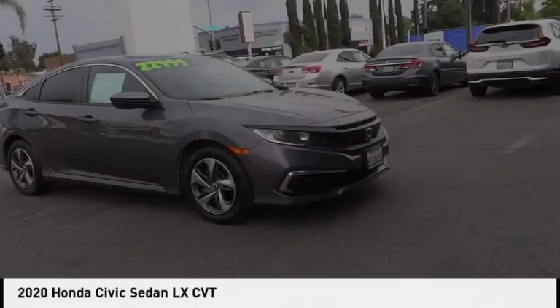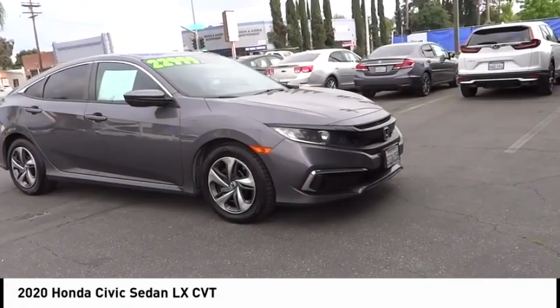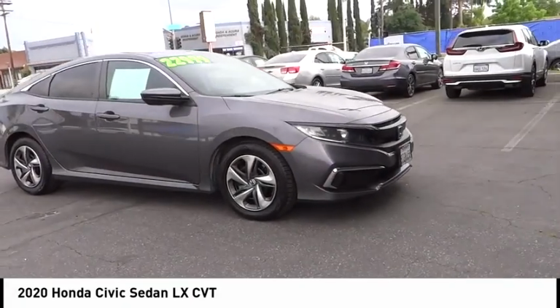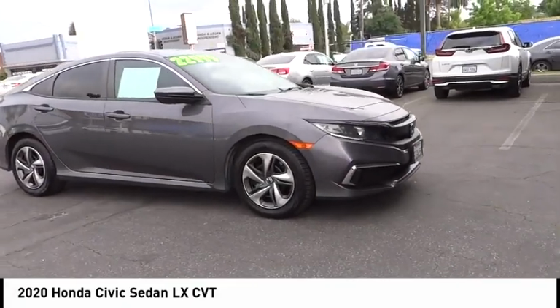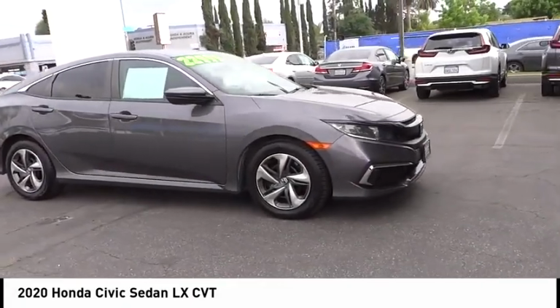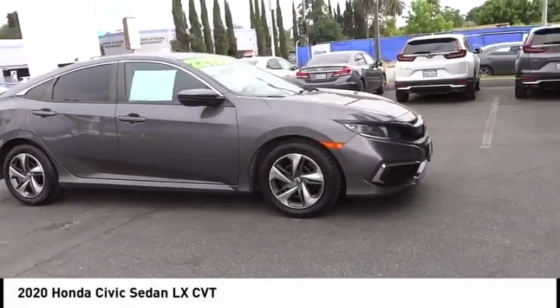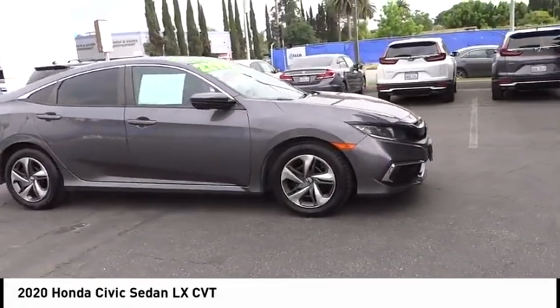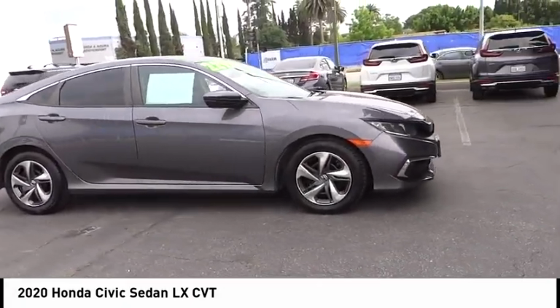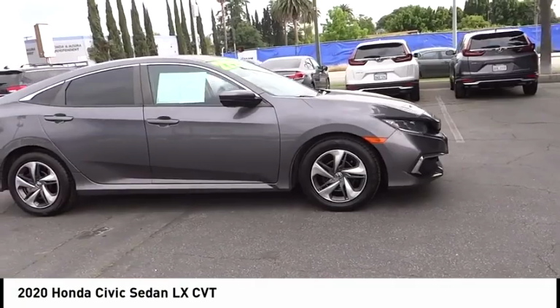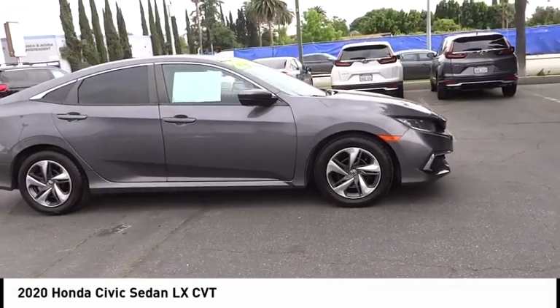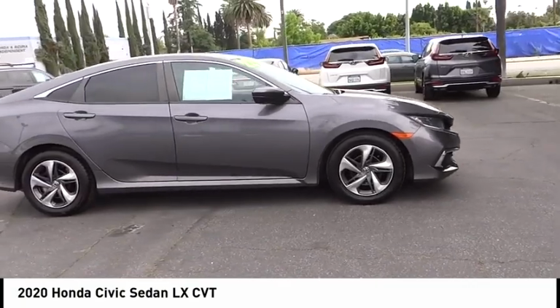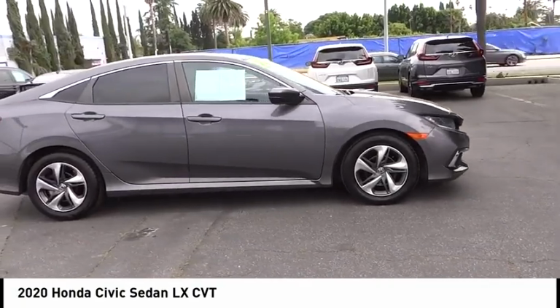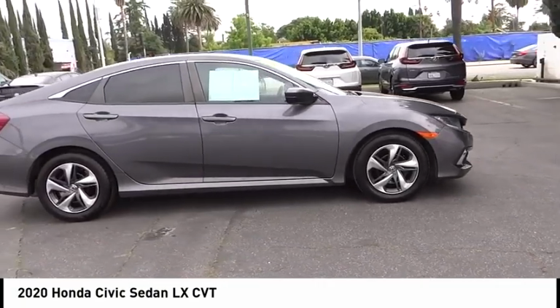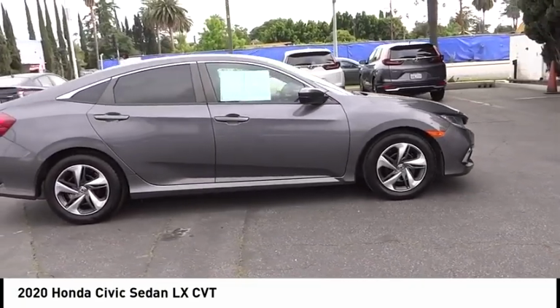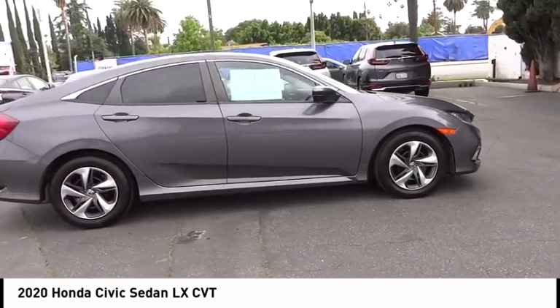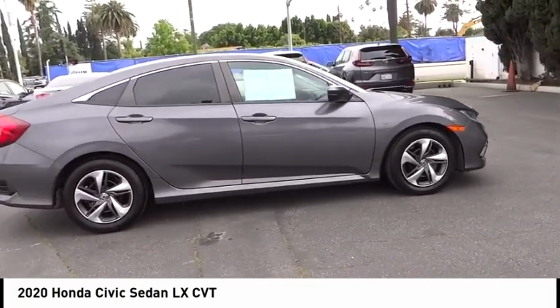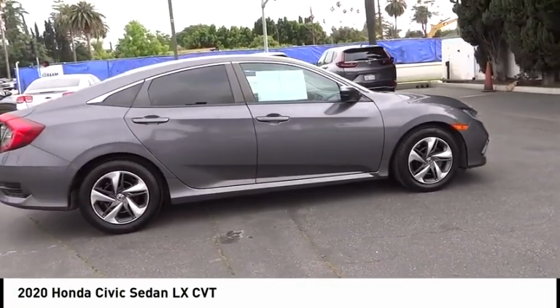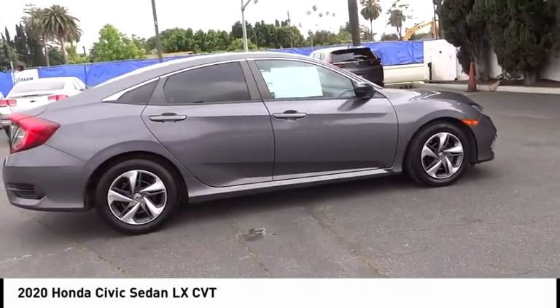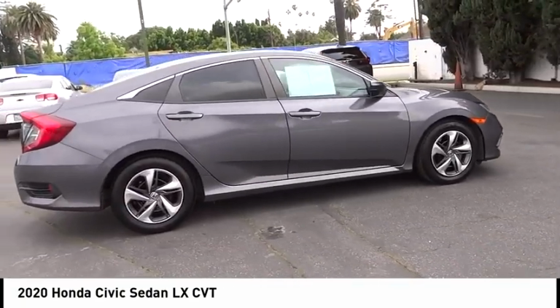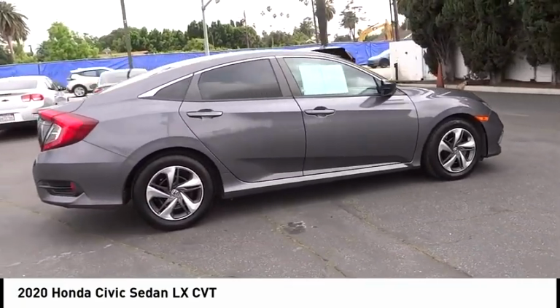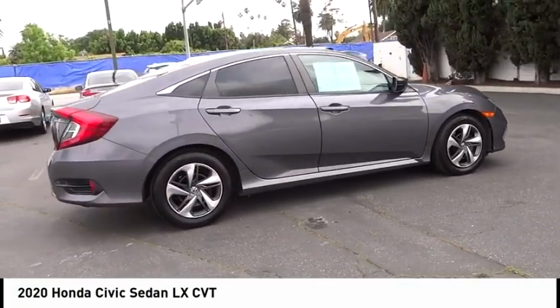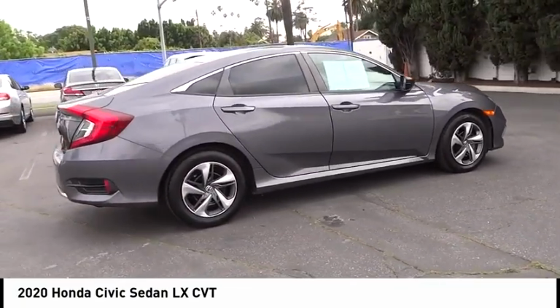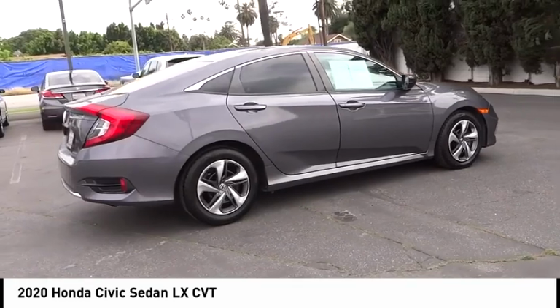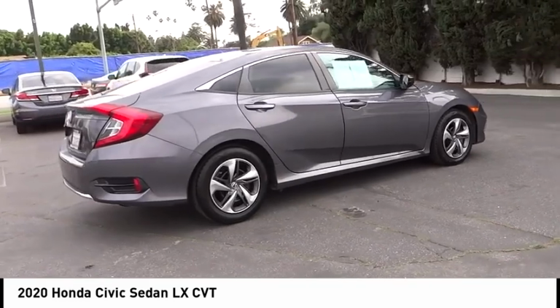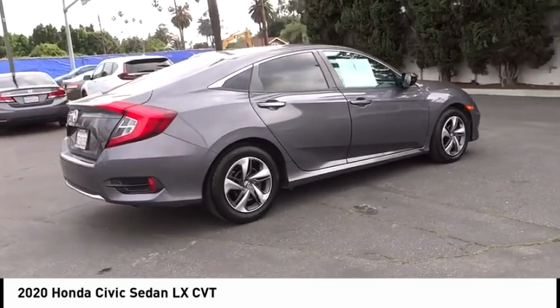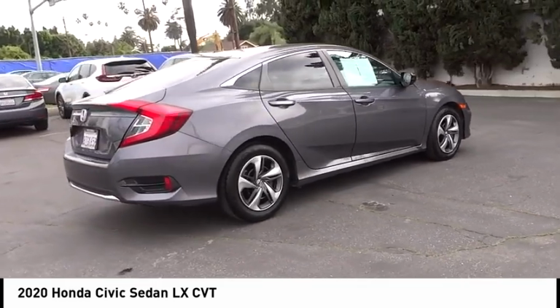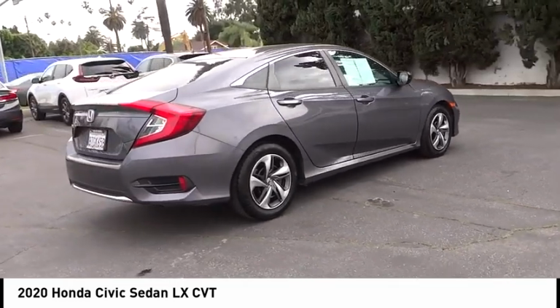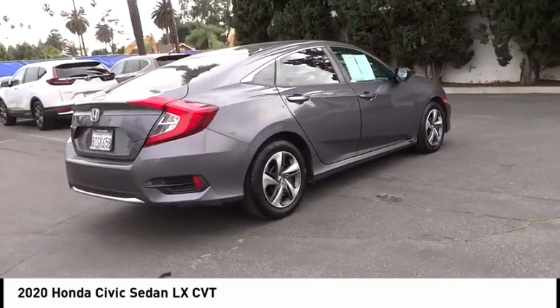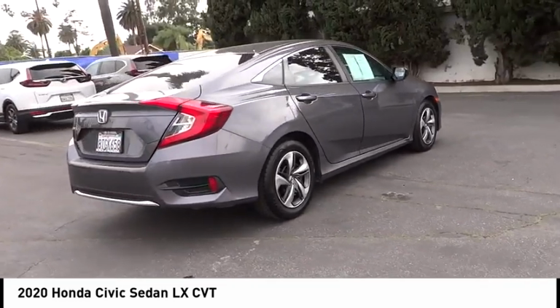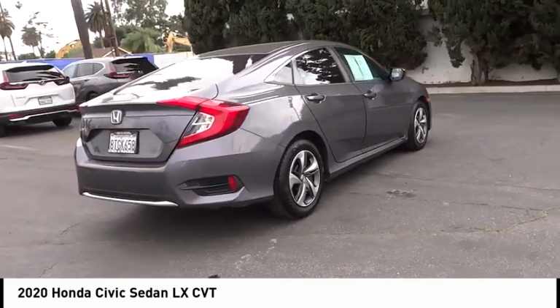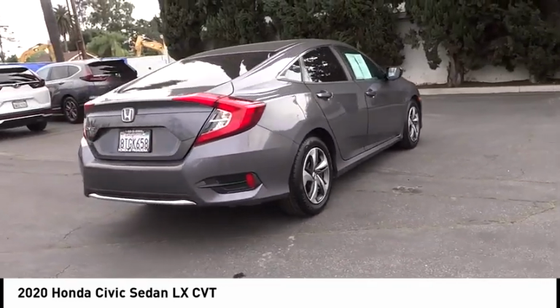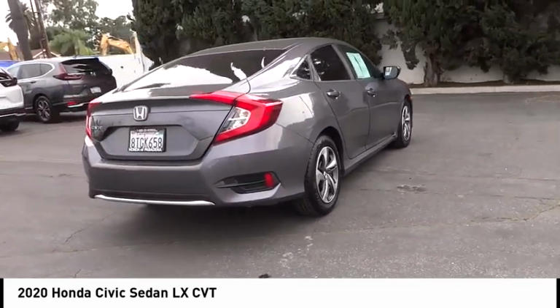Make a great choice today with the 2020 Honda Civic — practical, with awesome gas mileage and incredibly reliable. This vehicle has less than 65,000 miles.